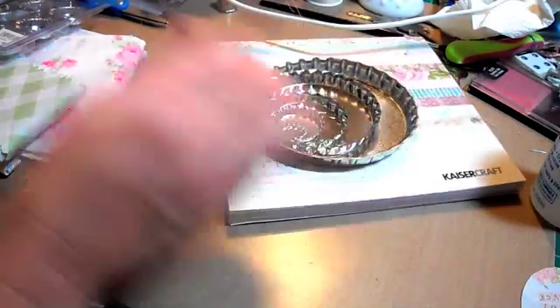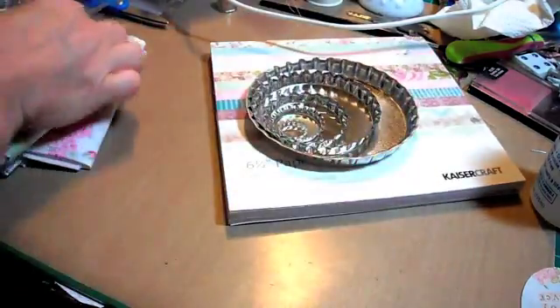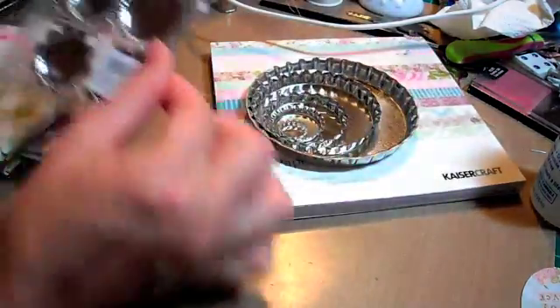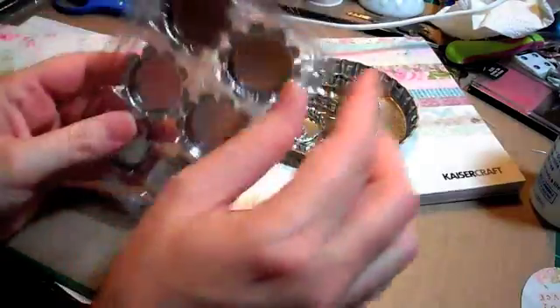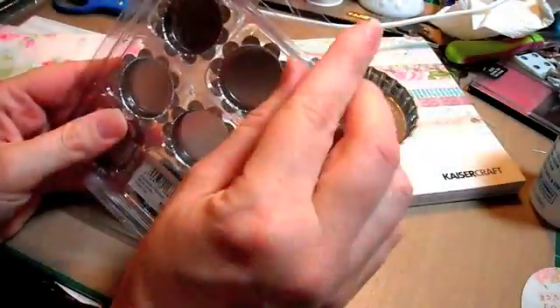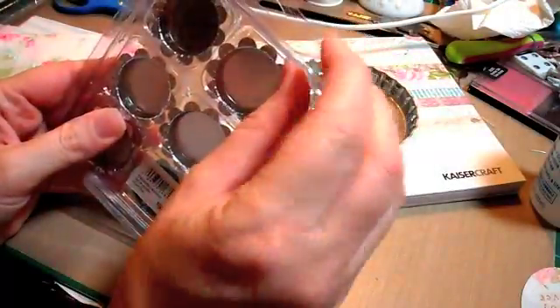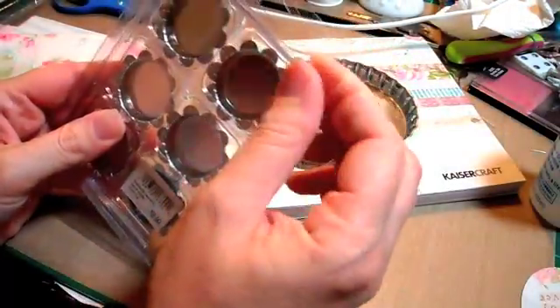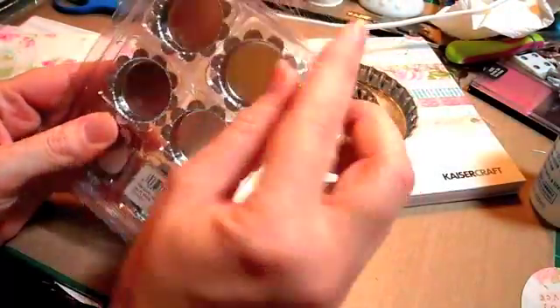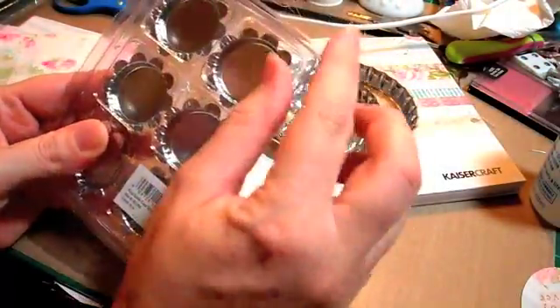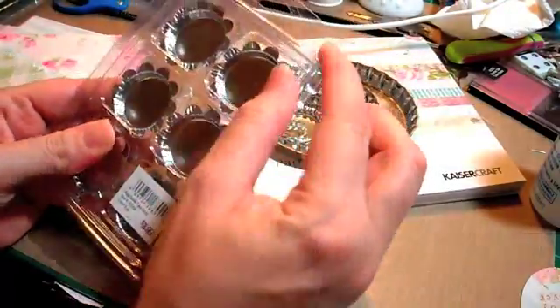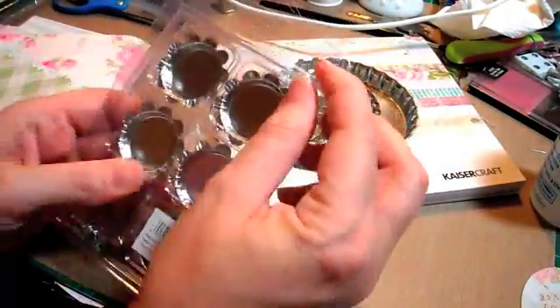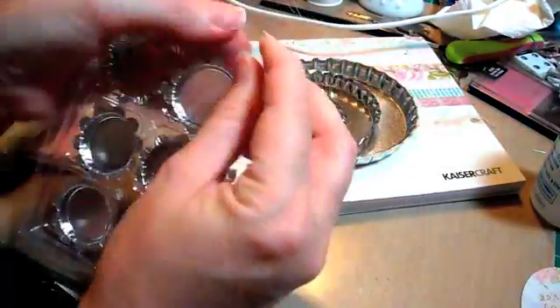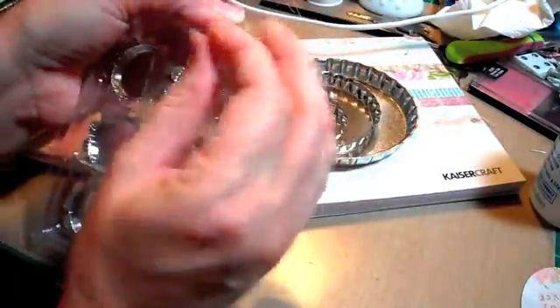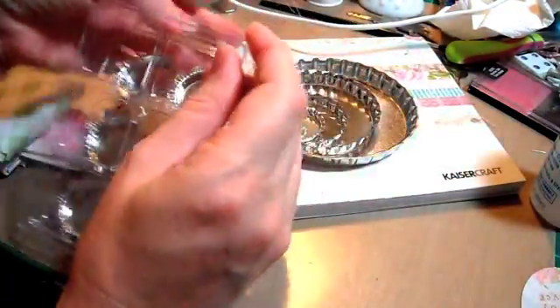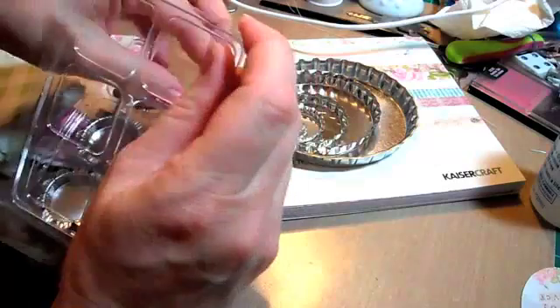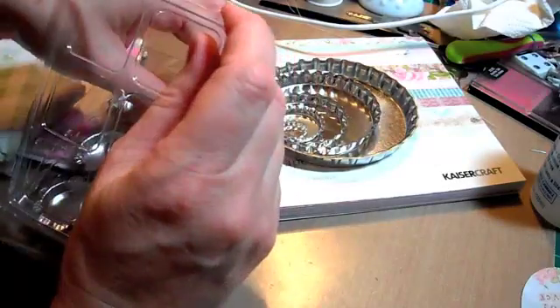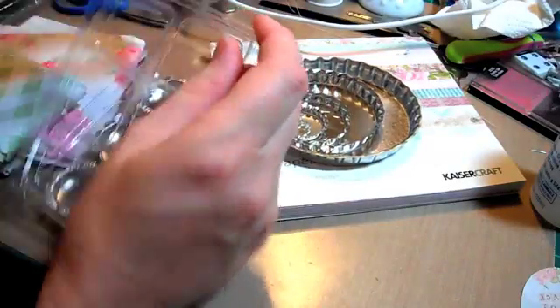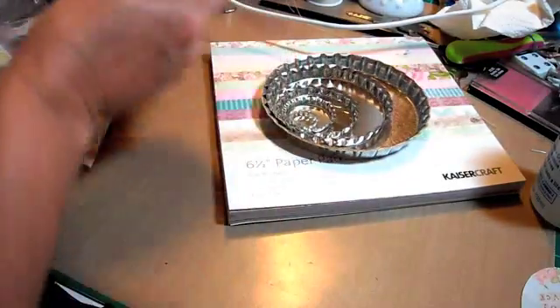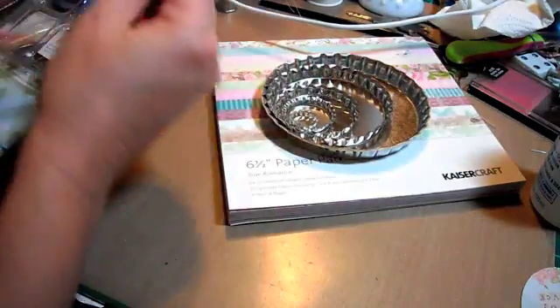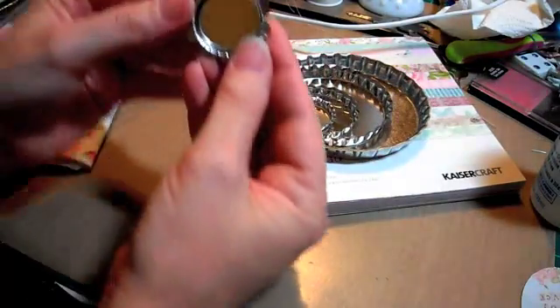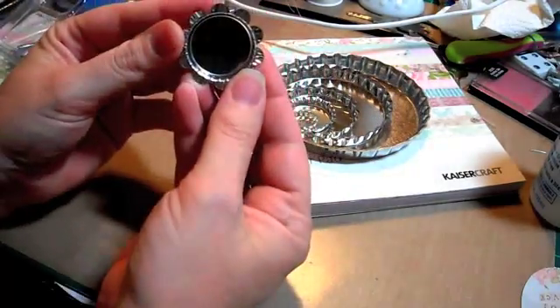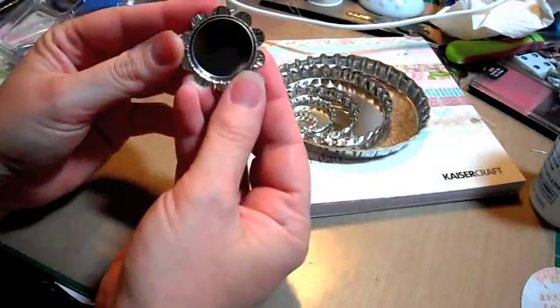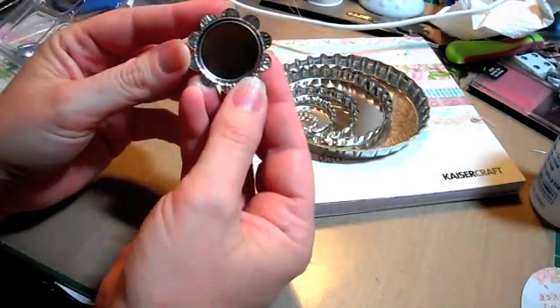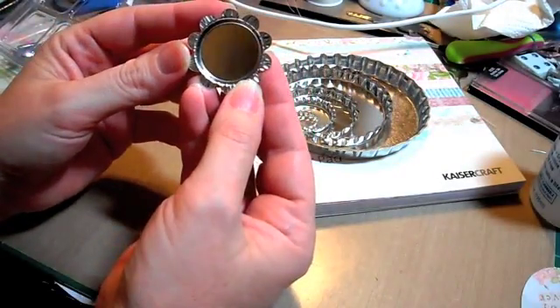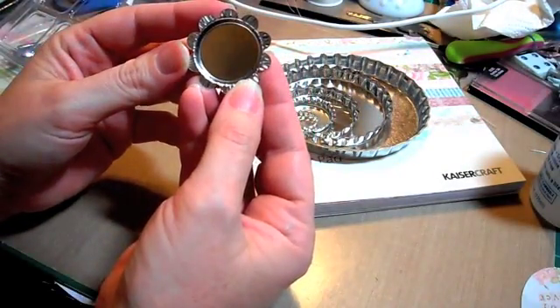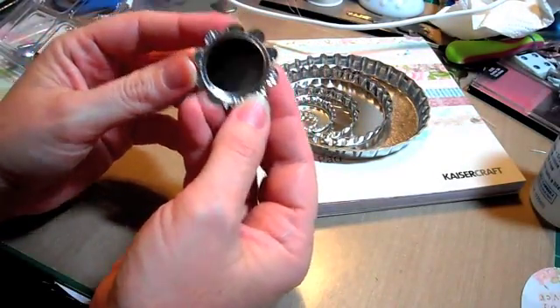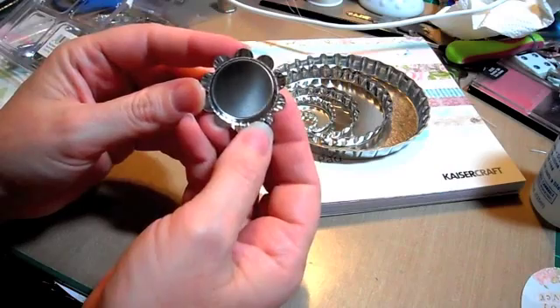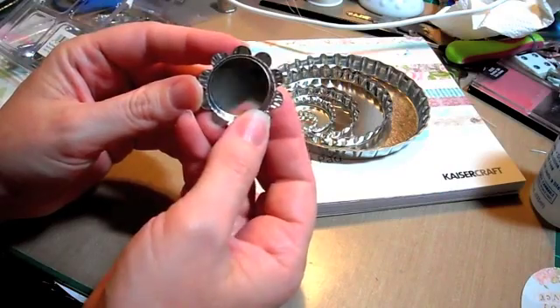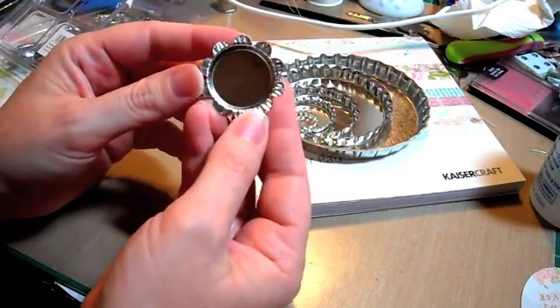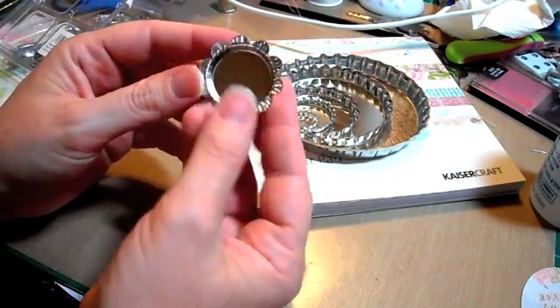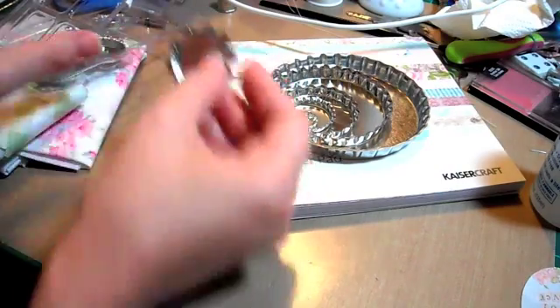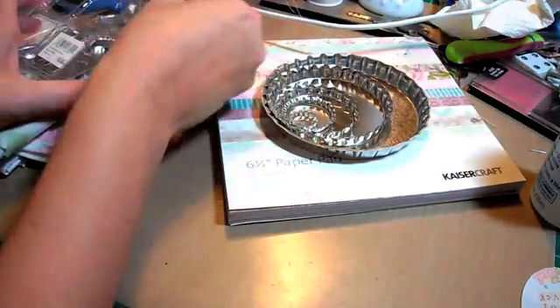Then she has these petal ones which are super adorable - you get six for $1.70. Those are in the shop too.